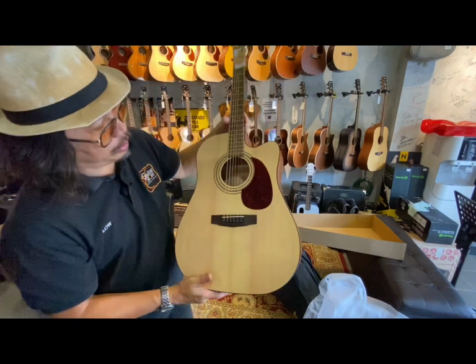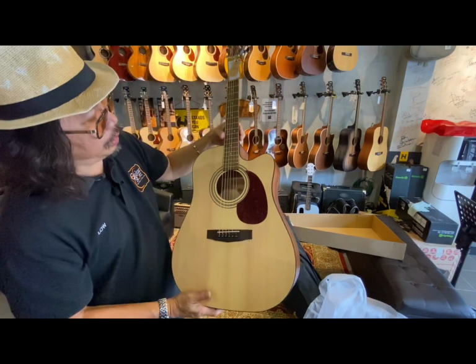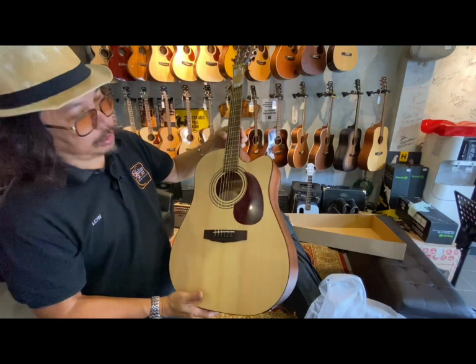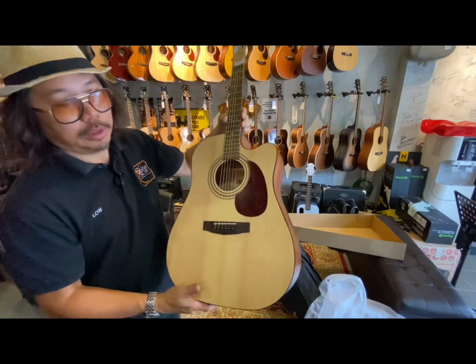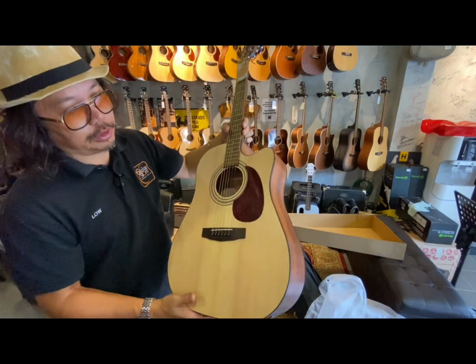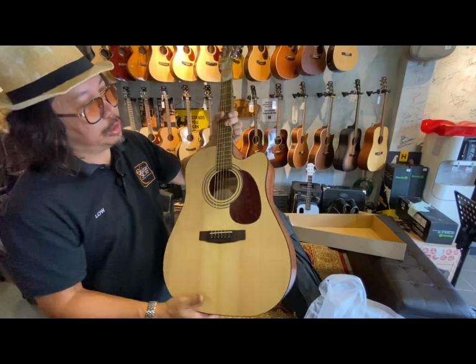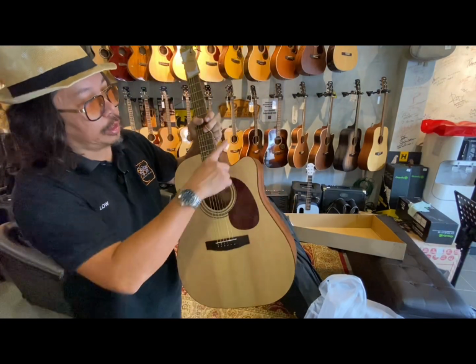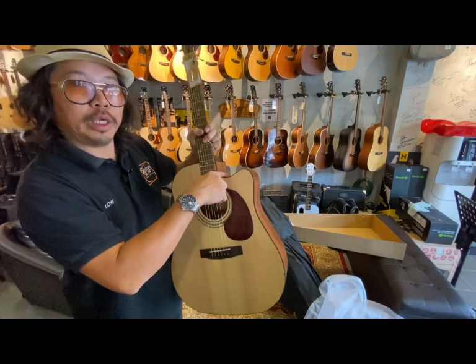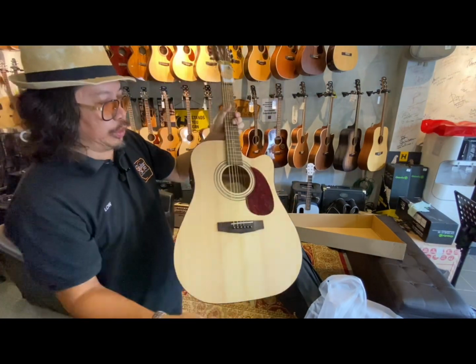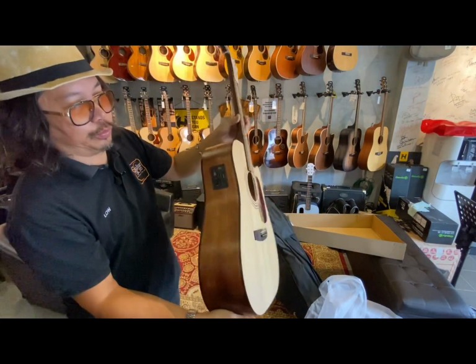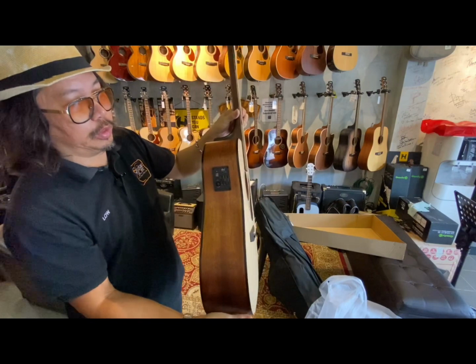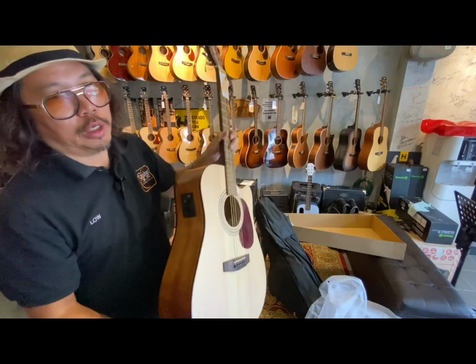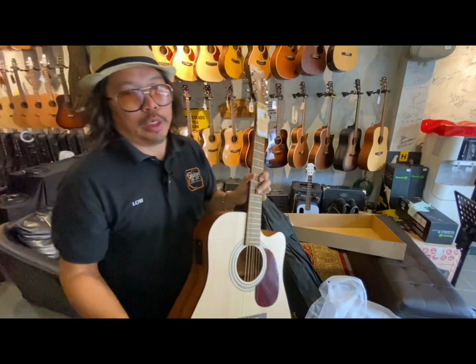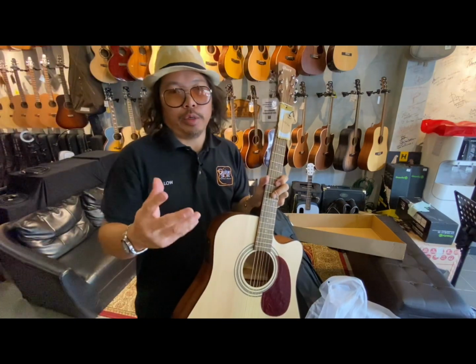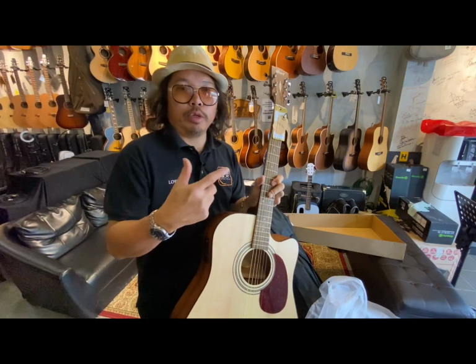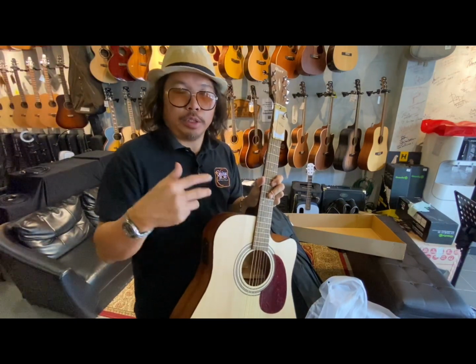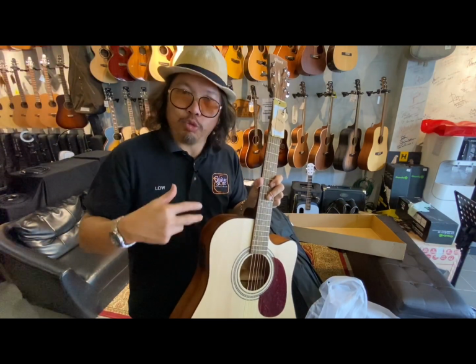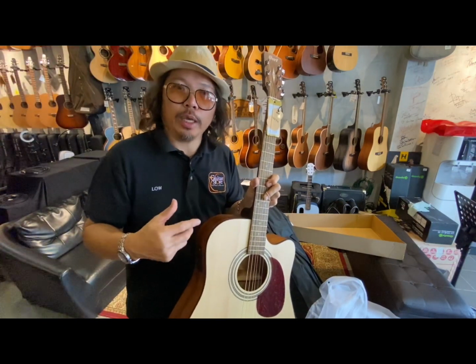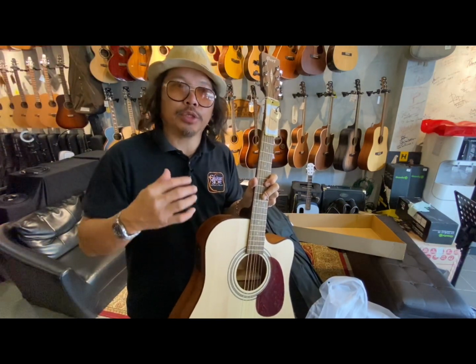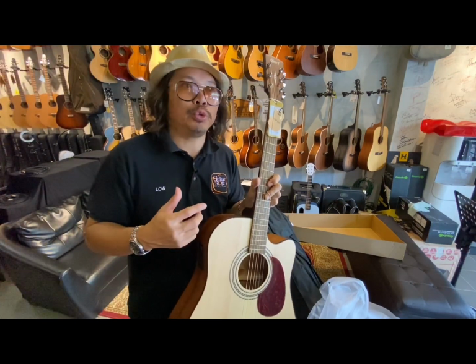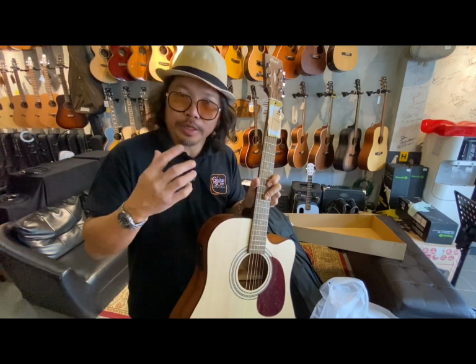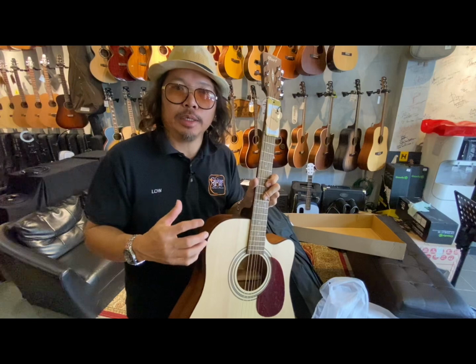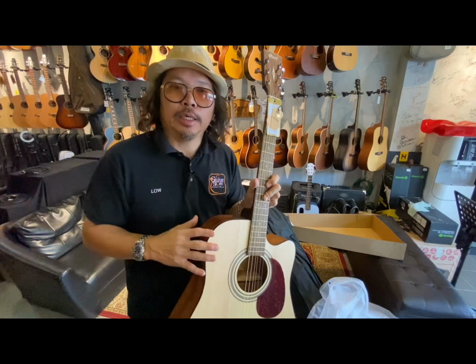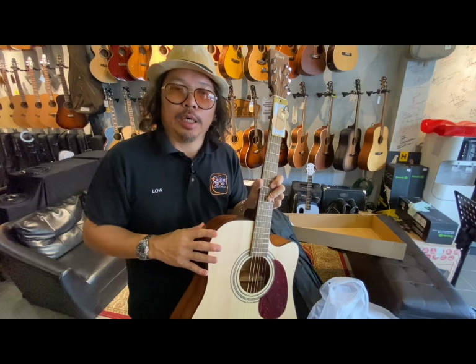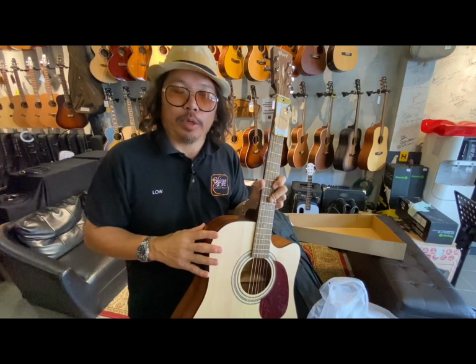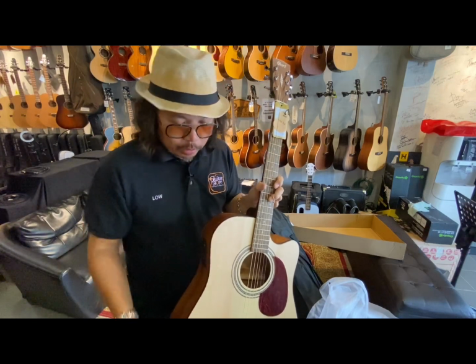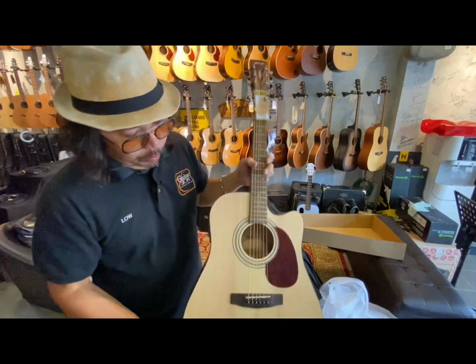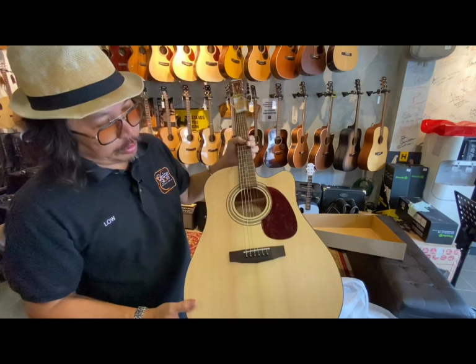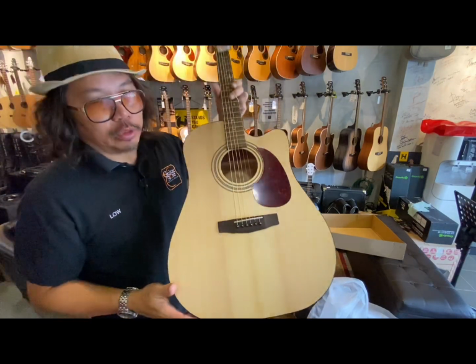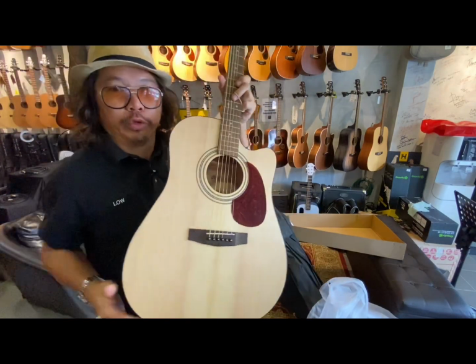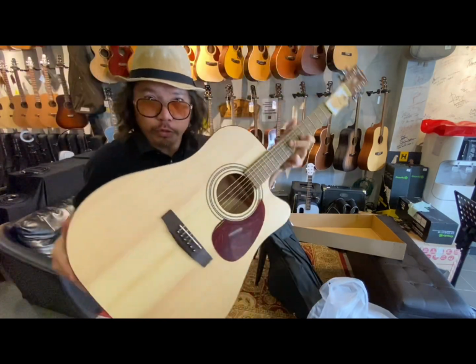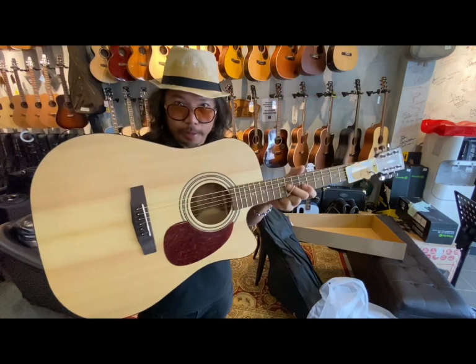This is the Earth 60 Cutaway with EQ. As you know, this is a new model and a new production from Cort. So we're gonna do a review for this guitar now.